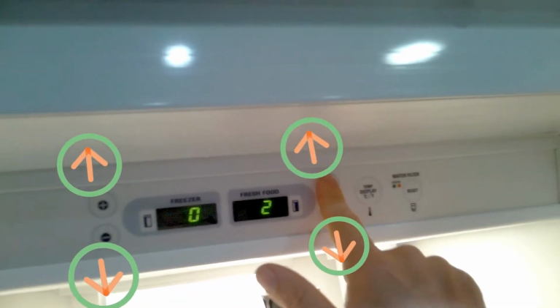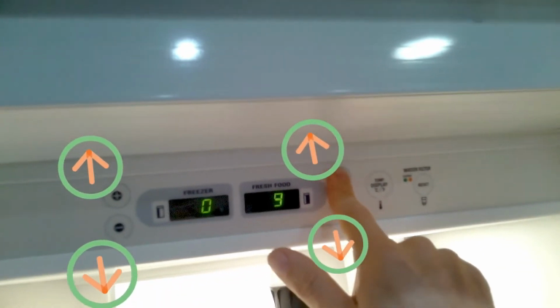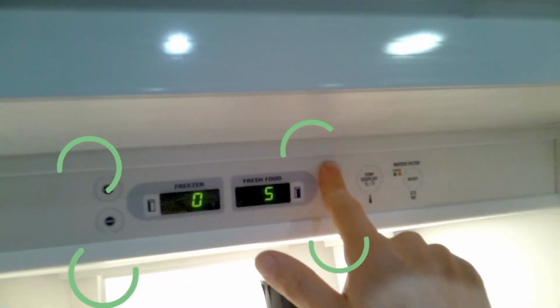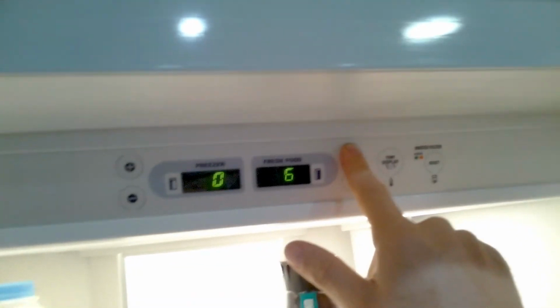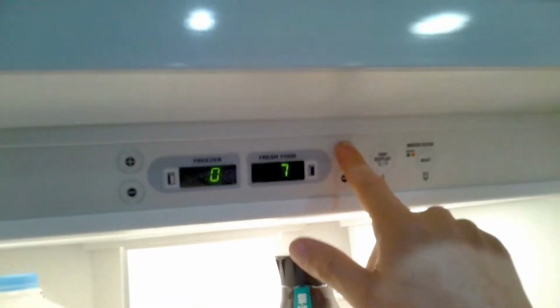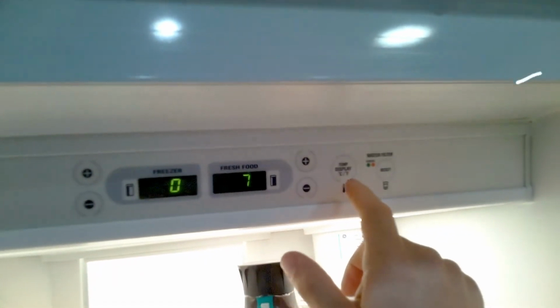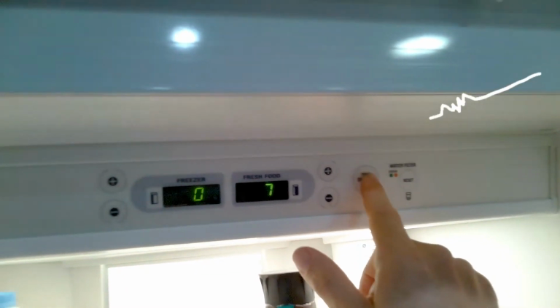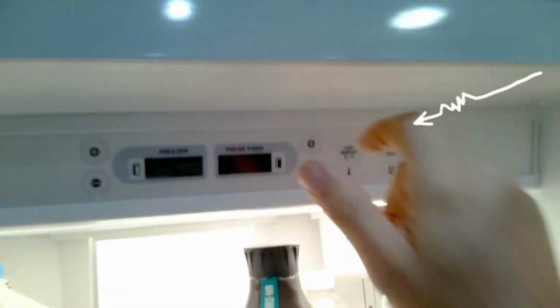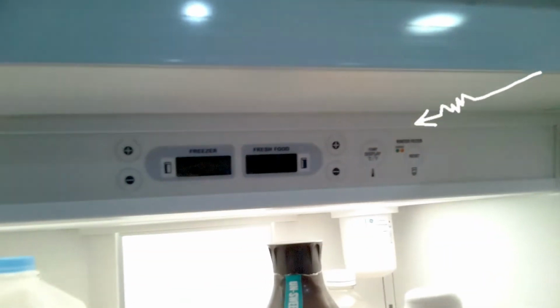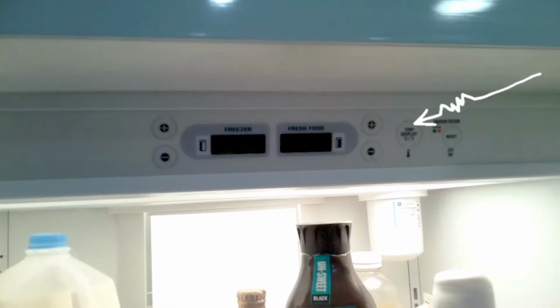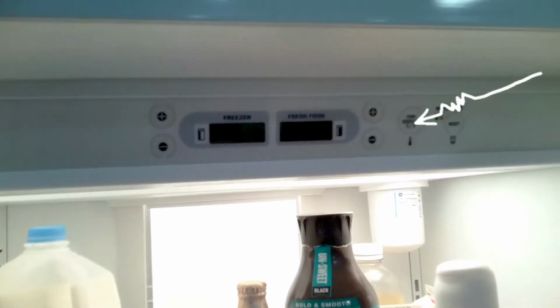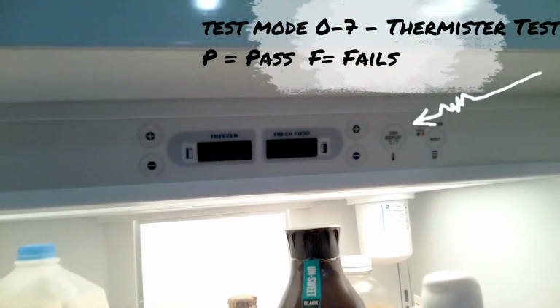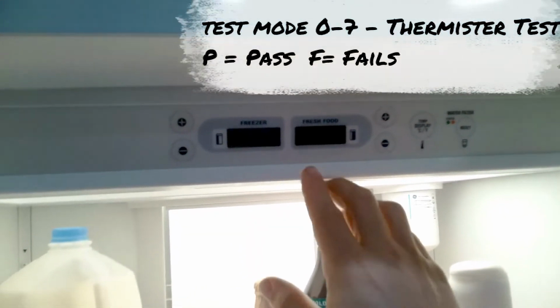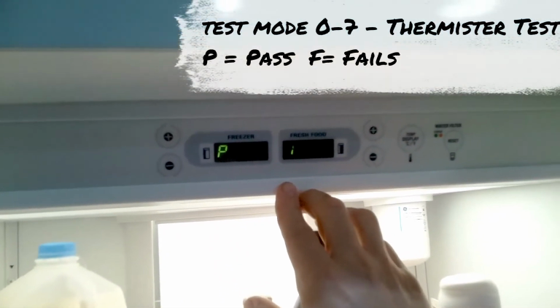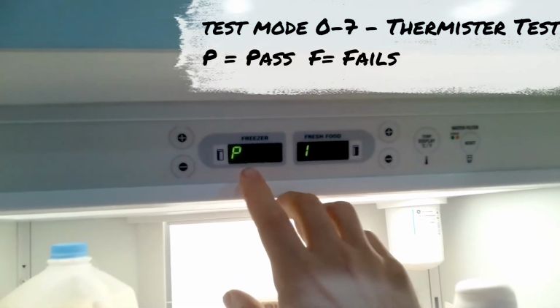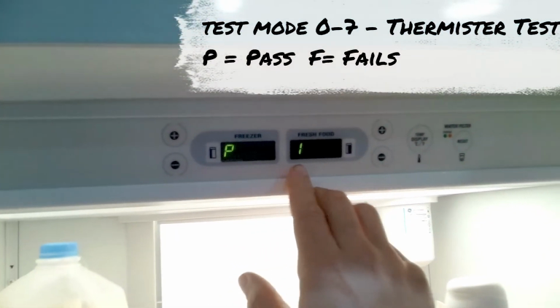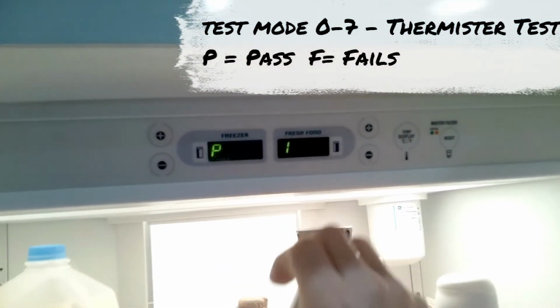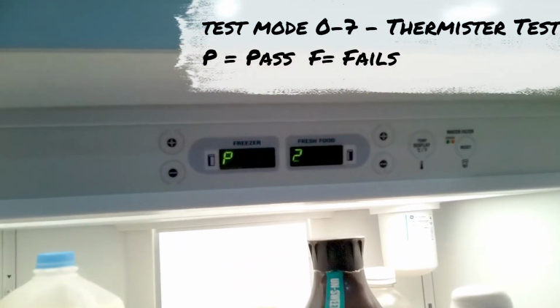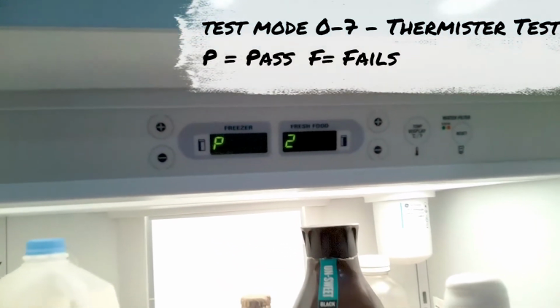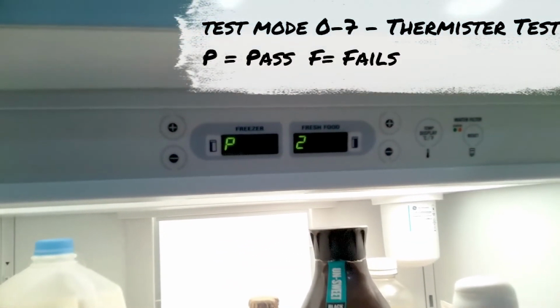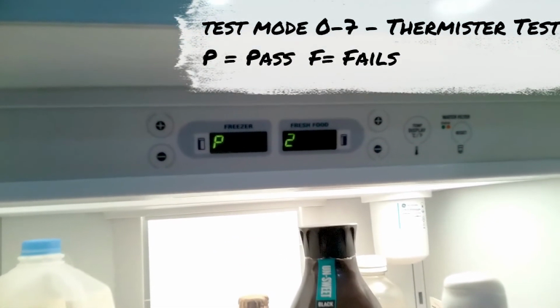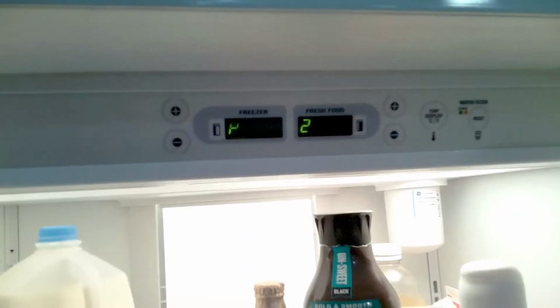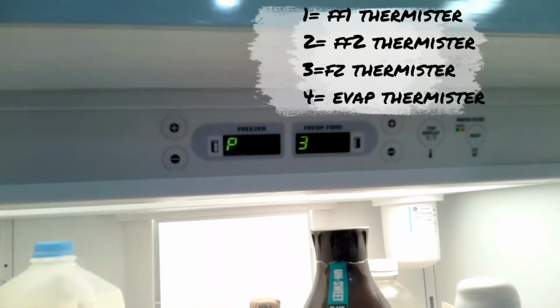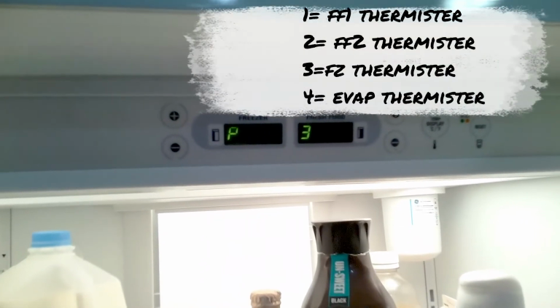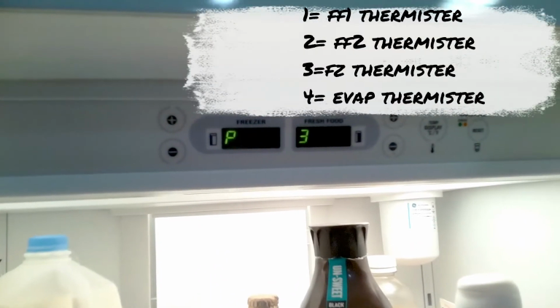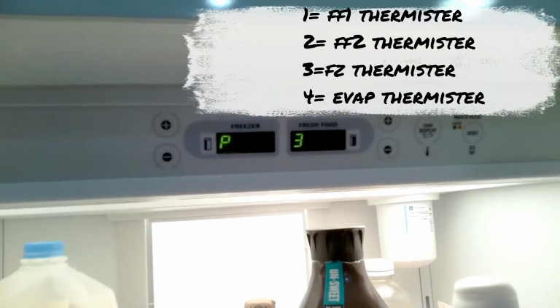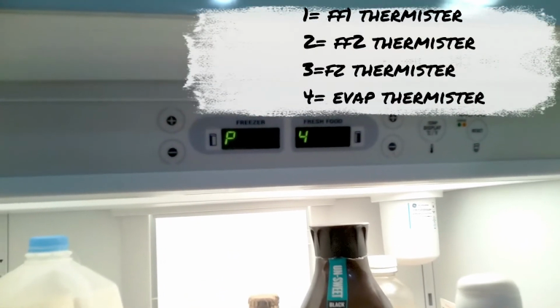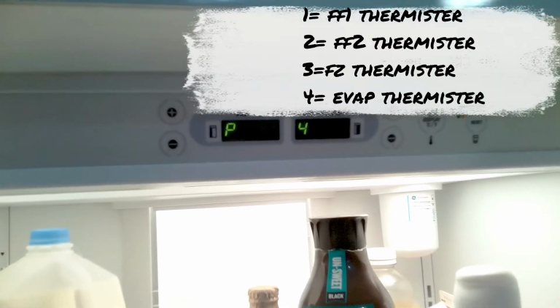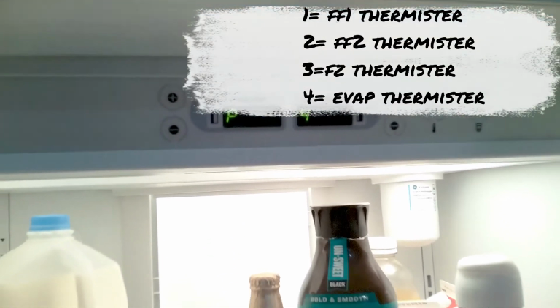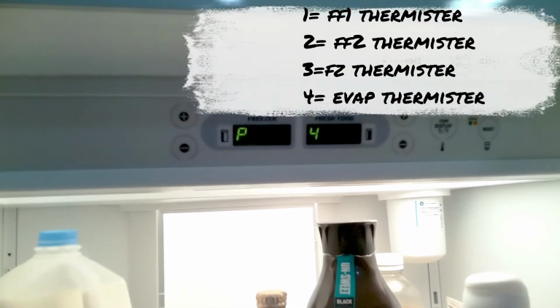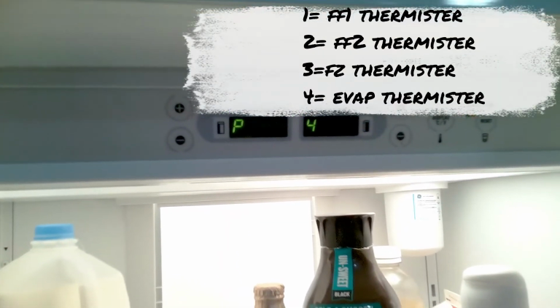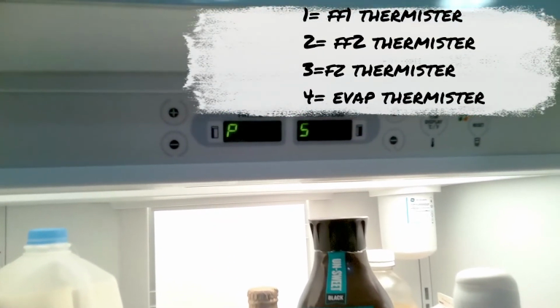To move through each test, press up and down on both sides of the display and press the temp and display buttons to activate the test. P stands for pass. This test will go through all the misters, and here's a list of what each mister is.